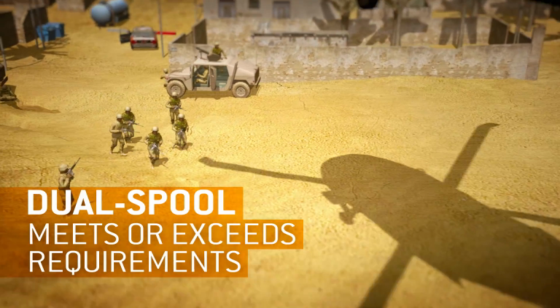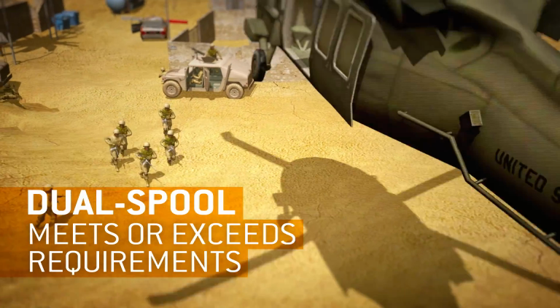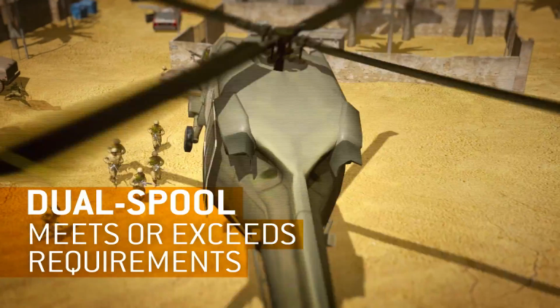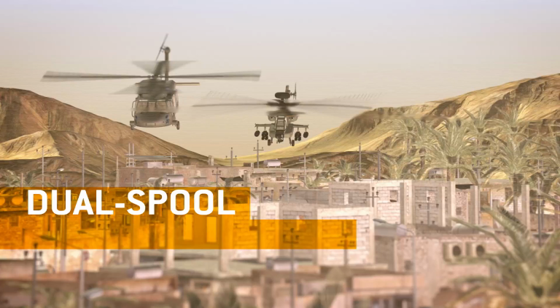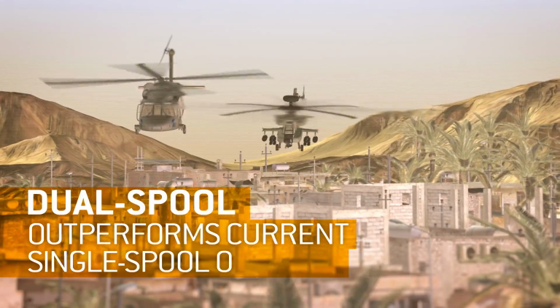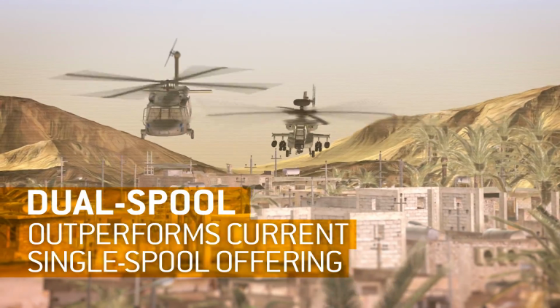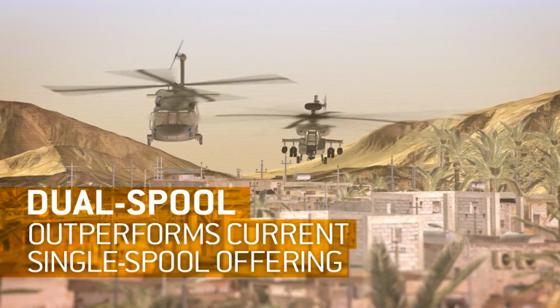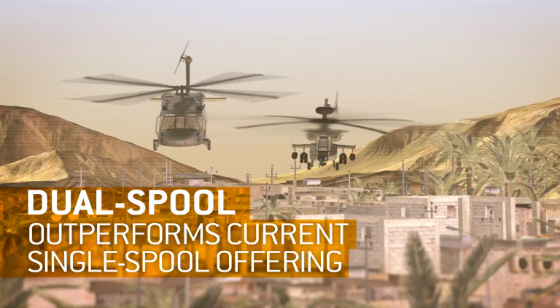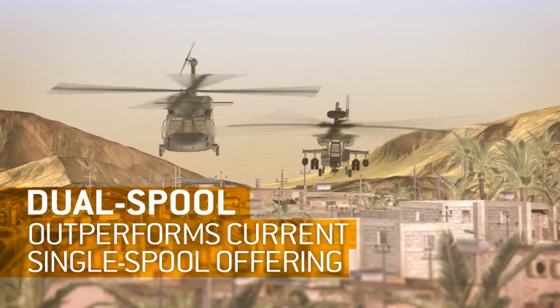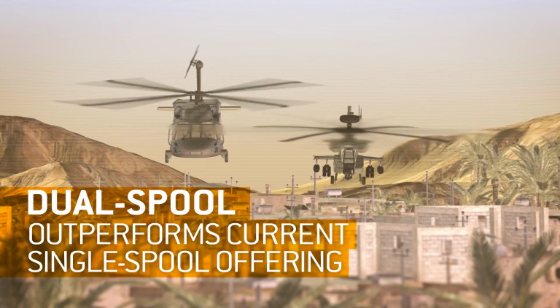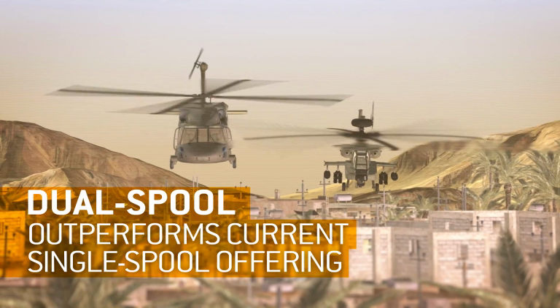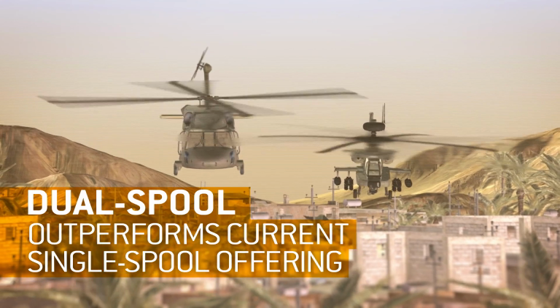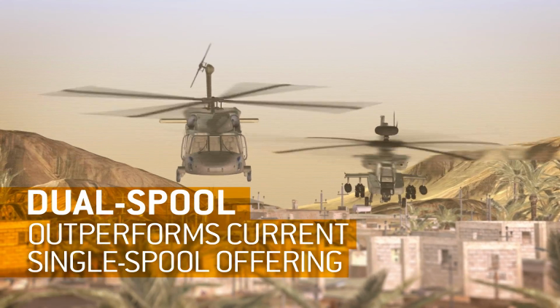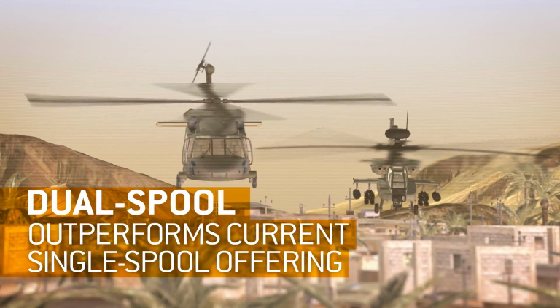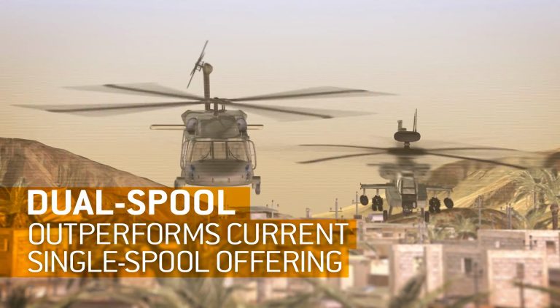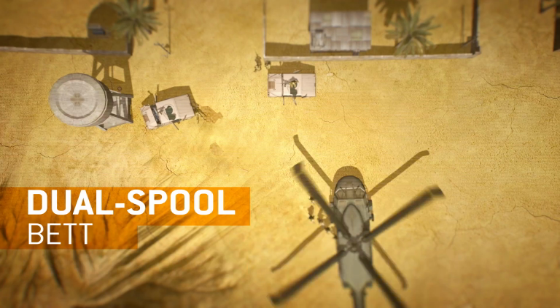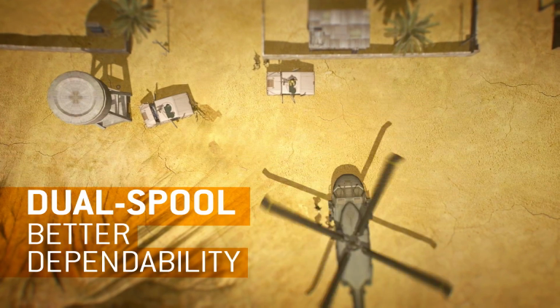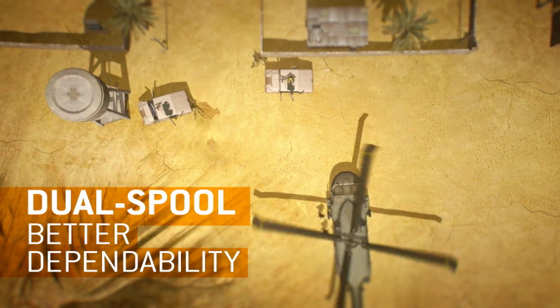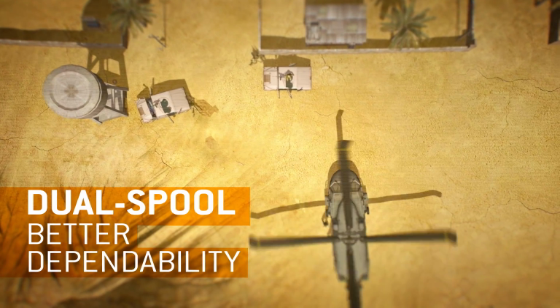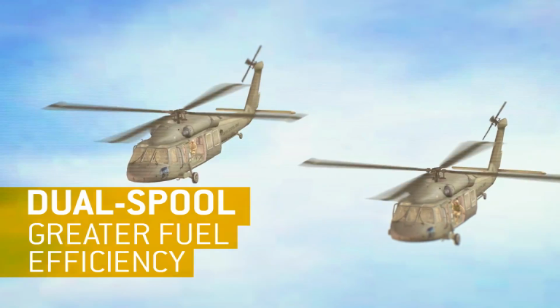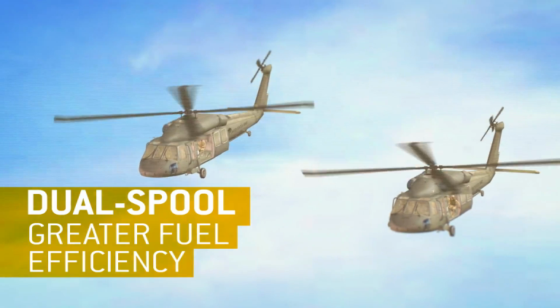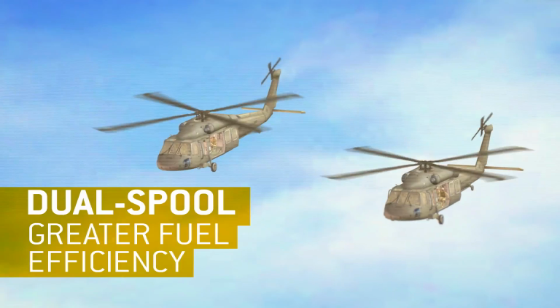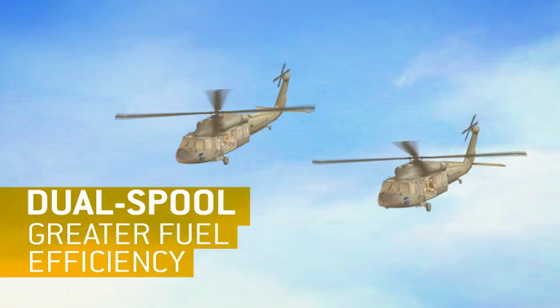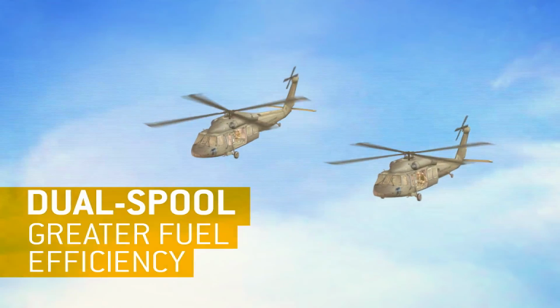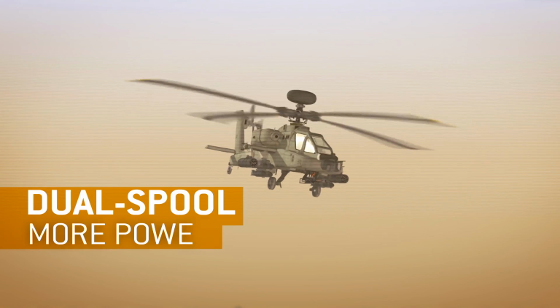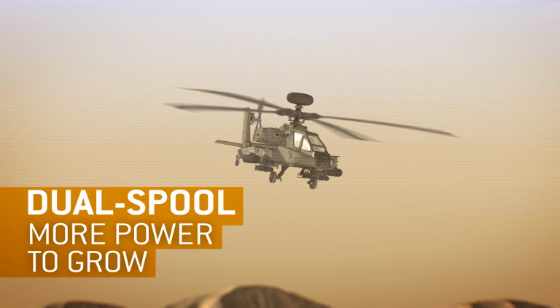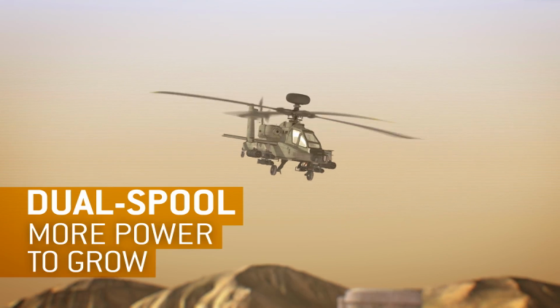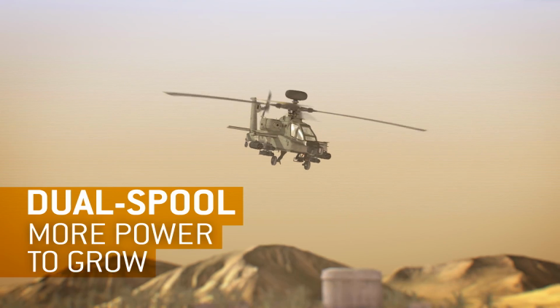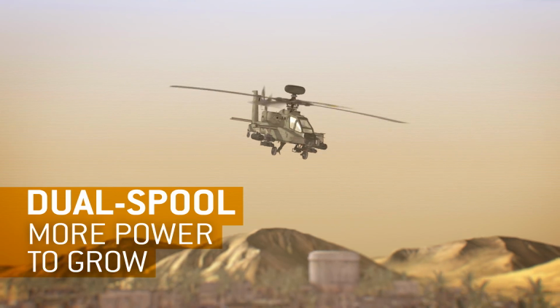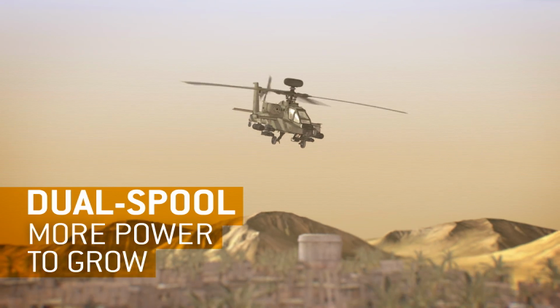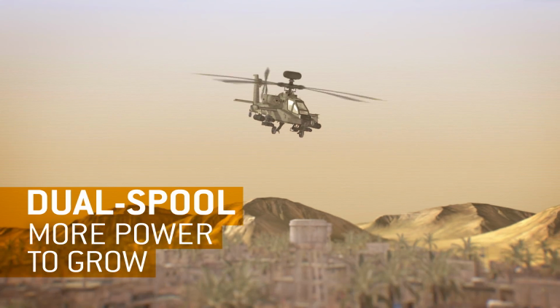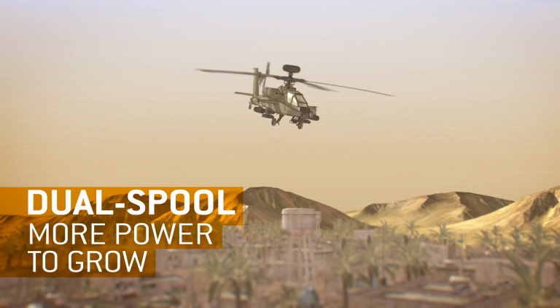The dual-spool T900 outperforms the current single-spool offering with better dependability, better specific fuel consumption, and 25% more power growth capability for future mission needs.